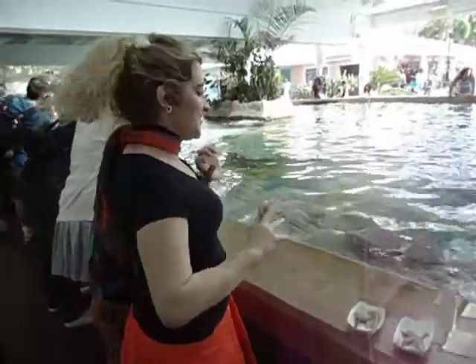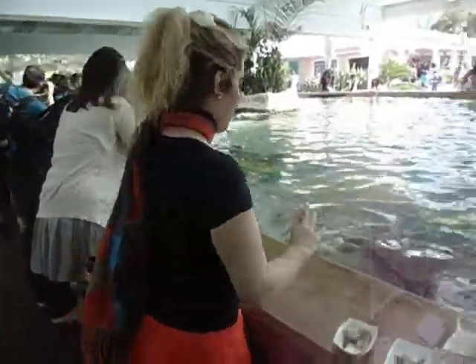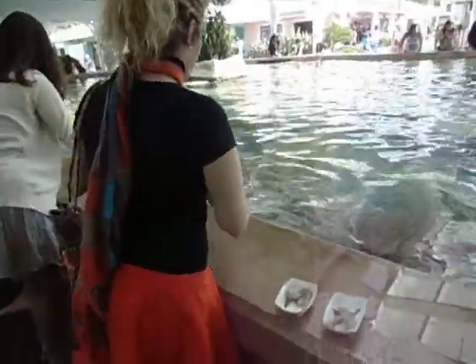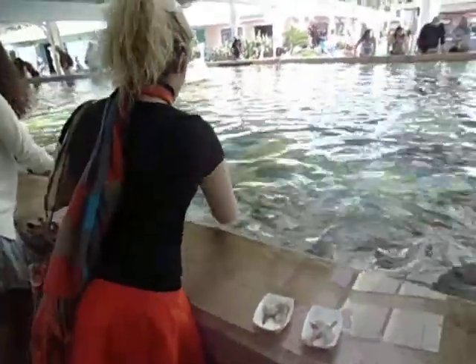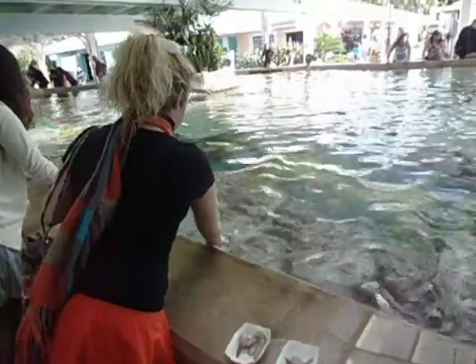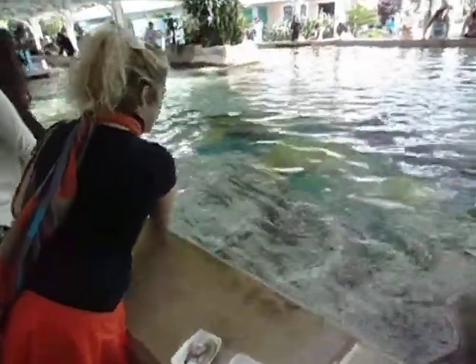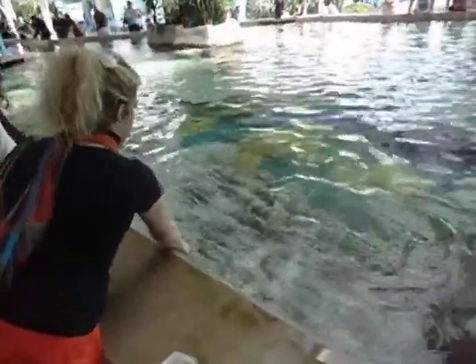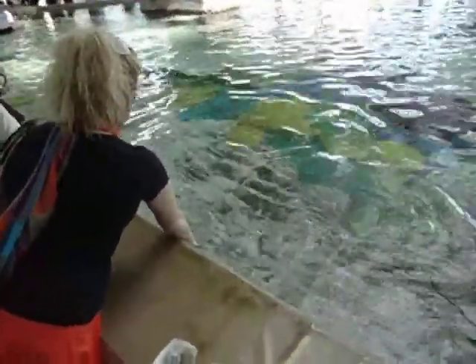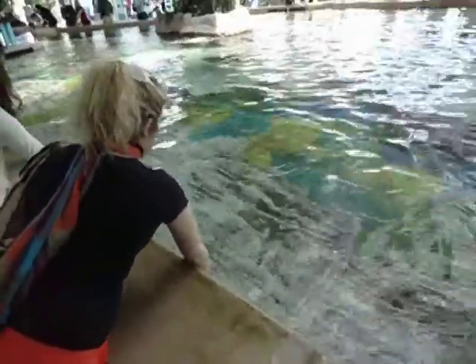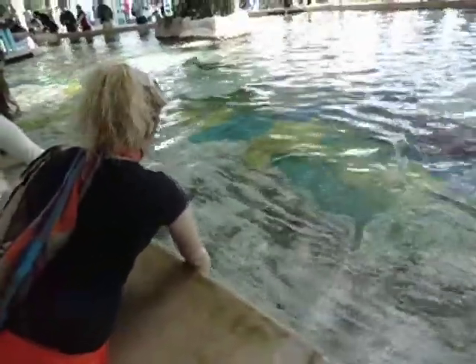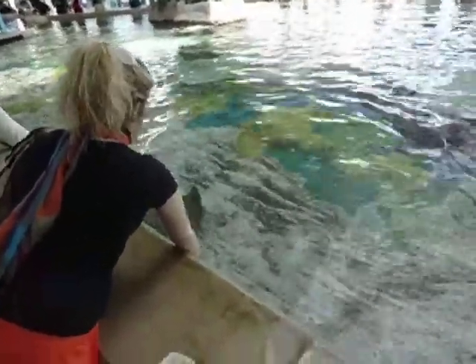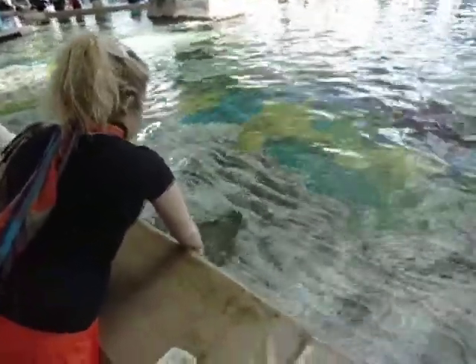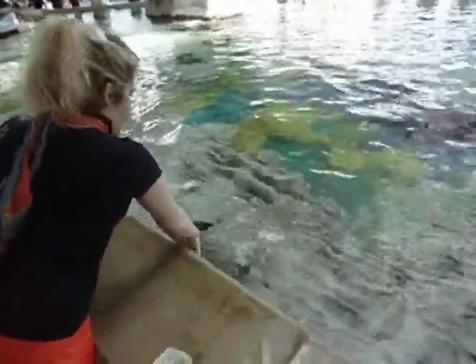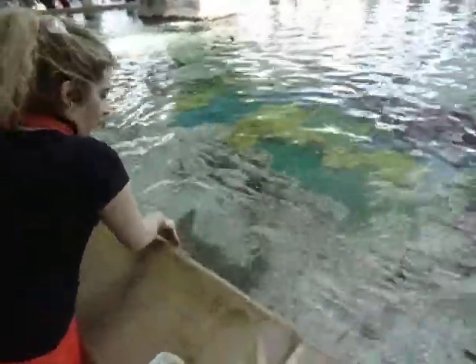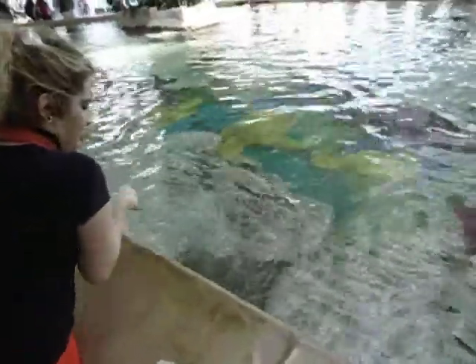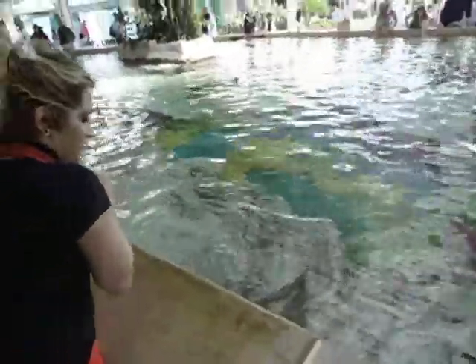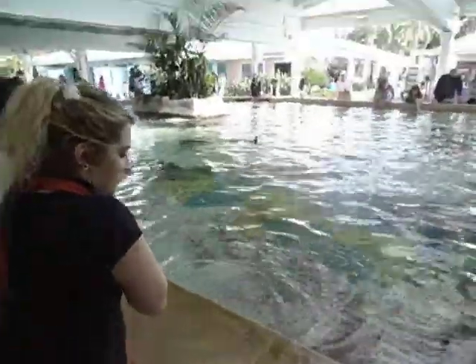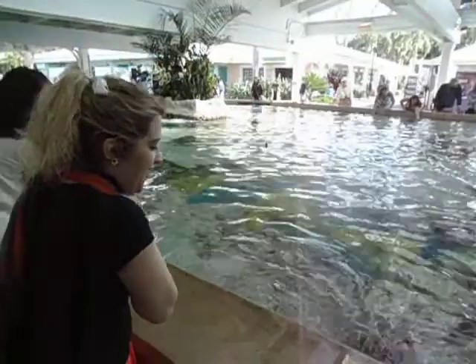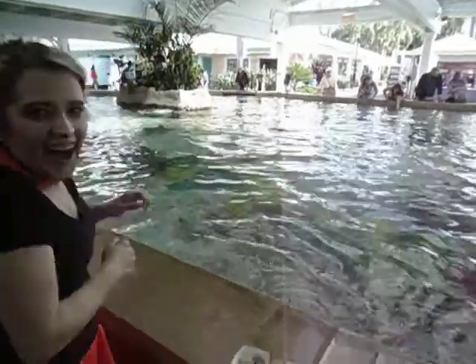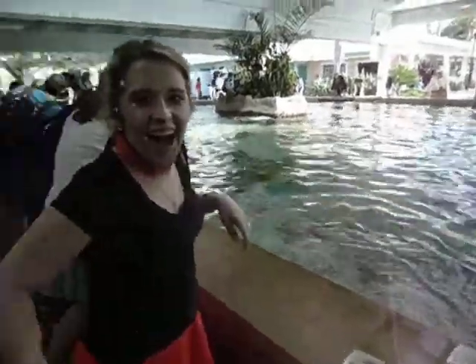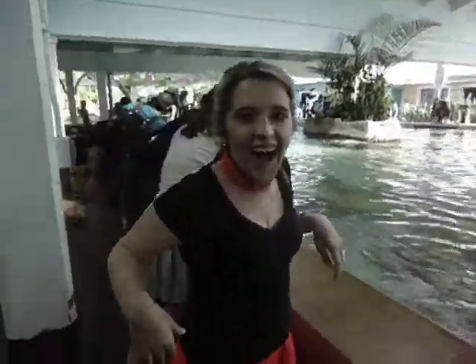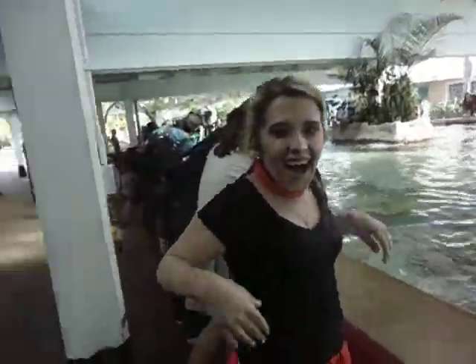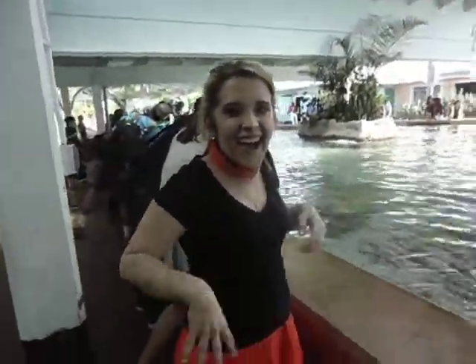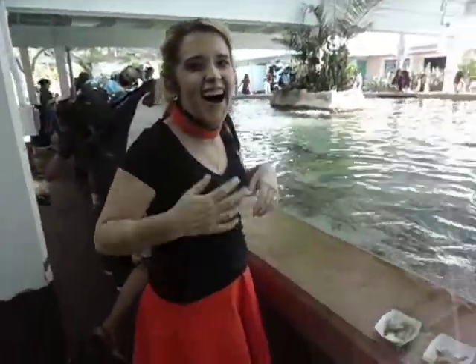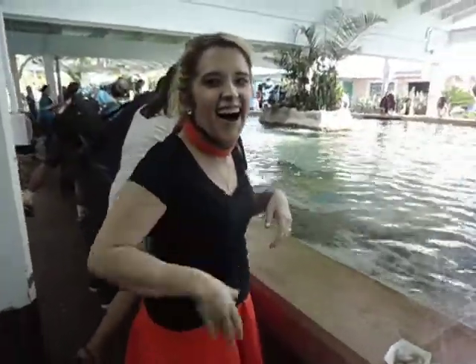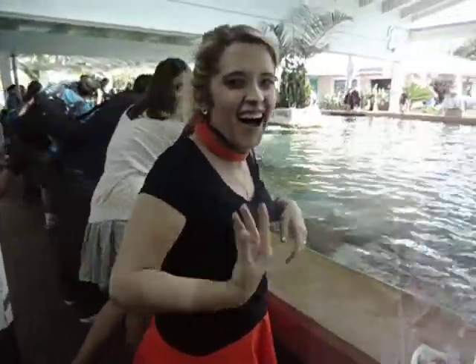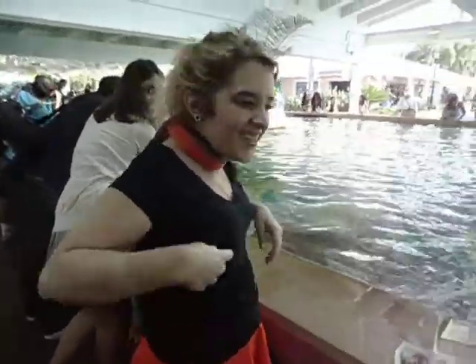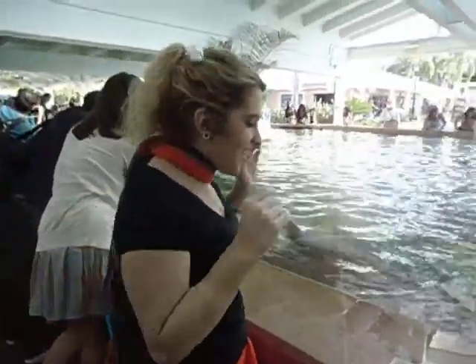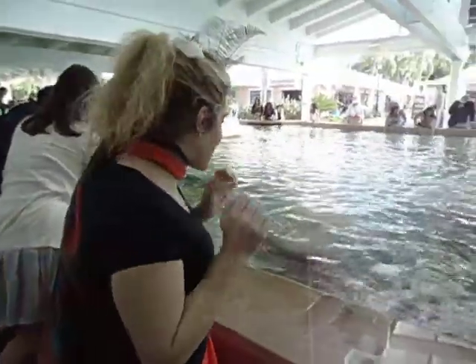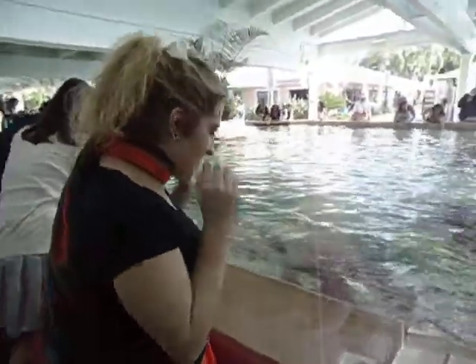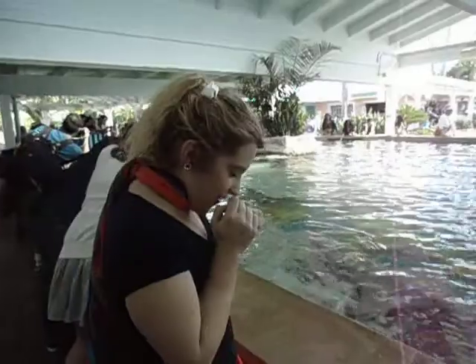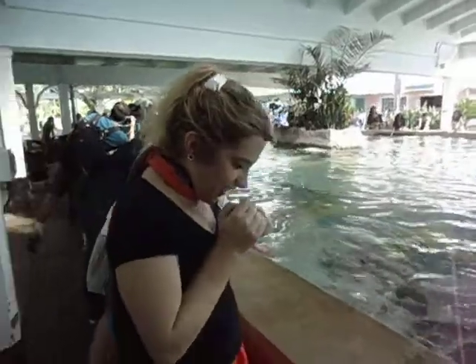Here she goes. She's going. Oh my god. I'm in the splash zone.